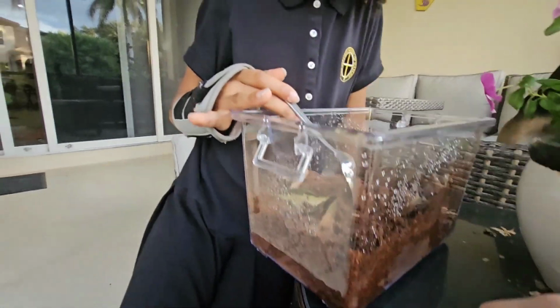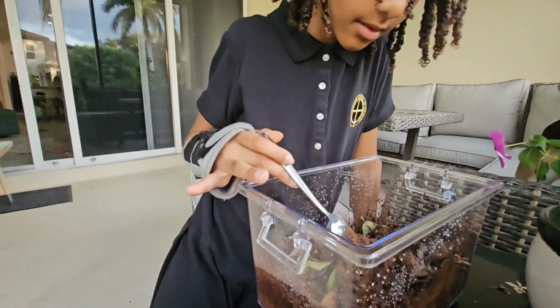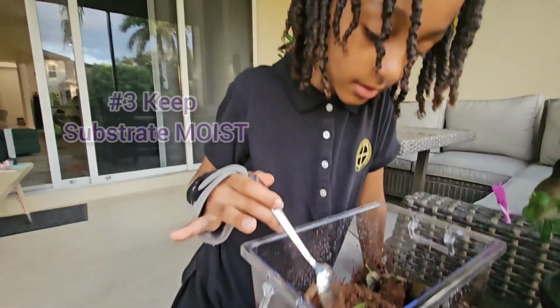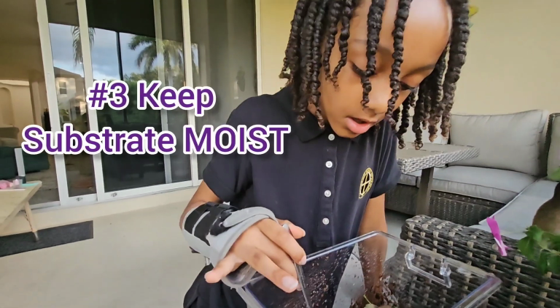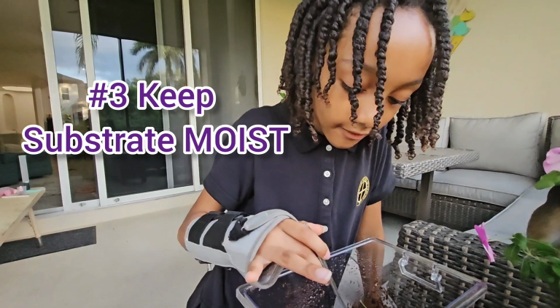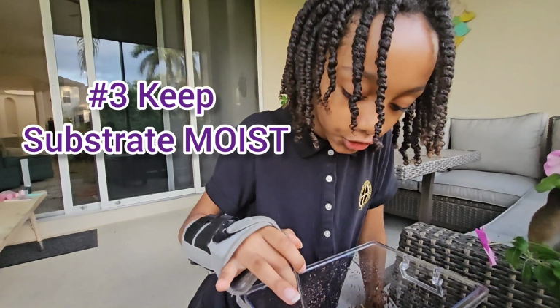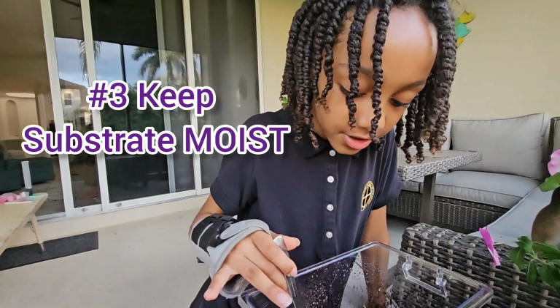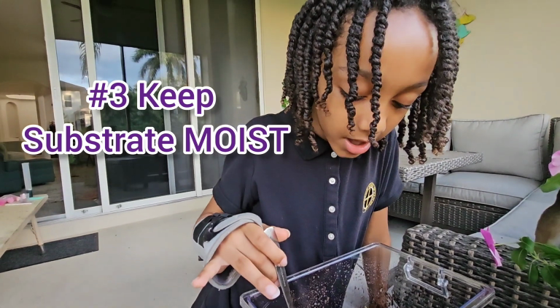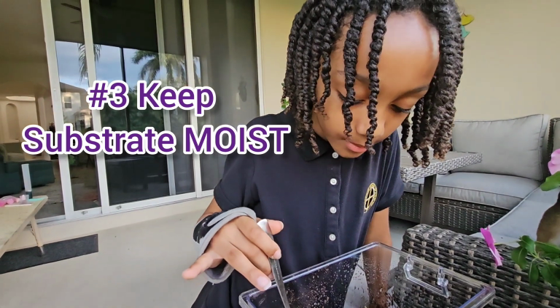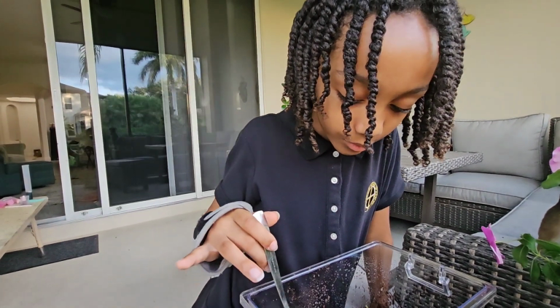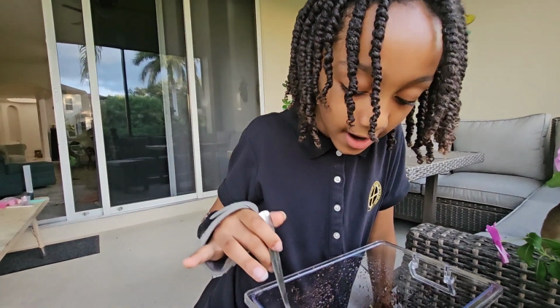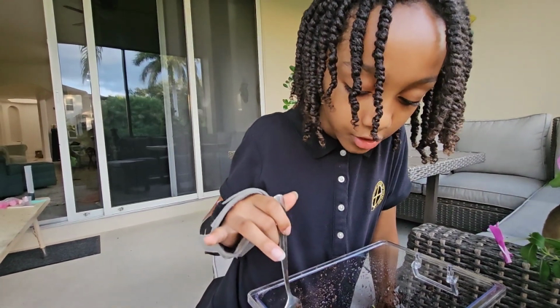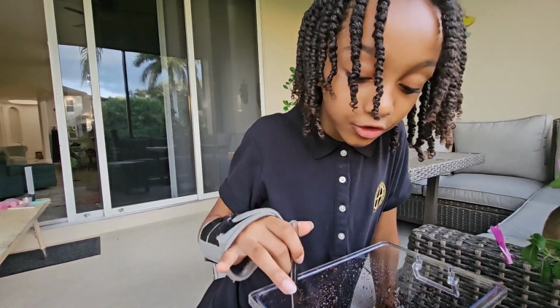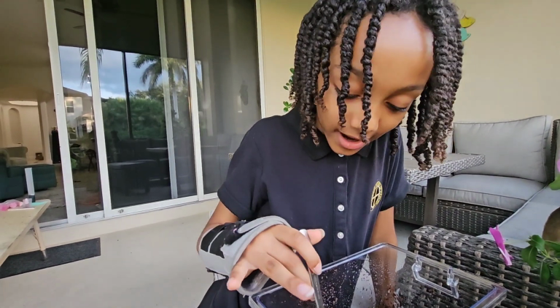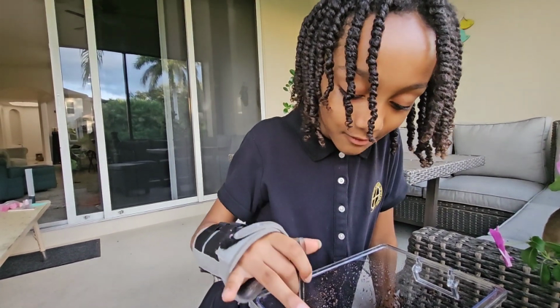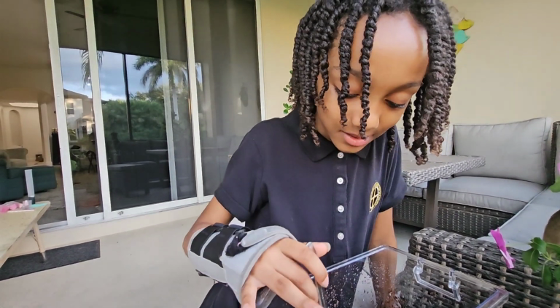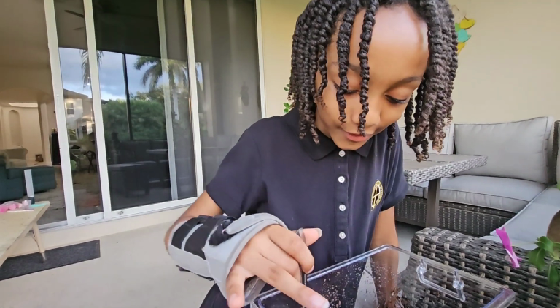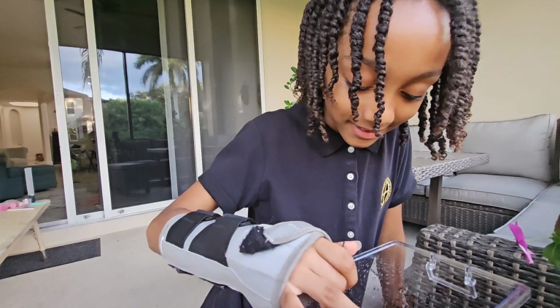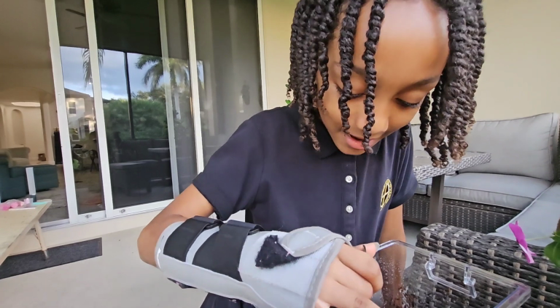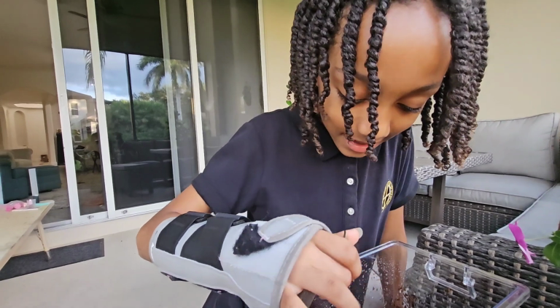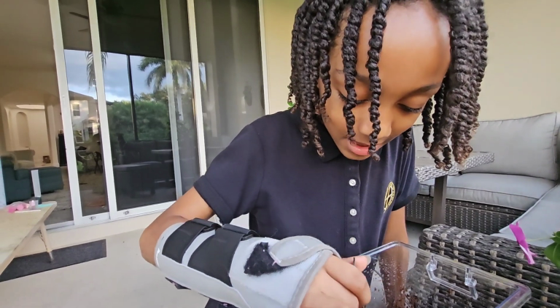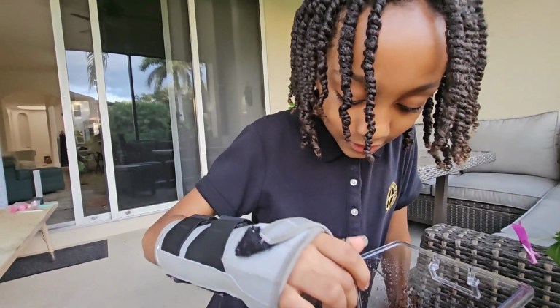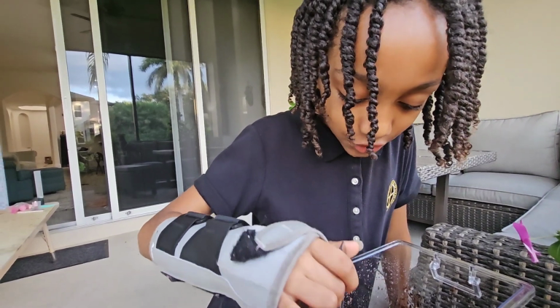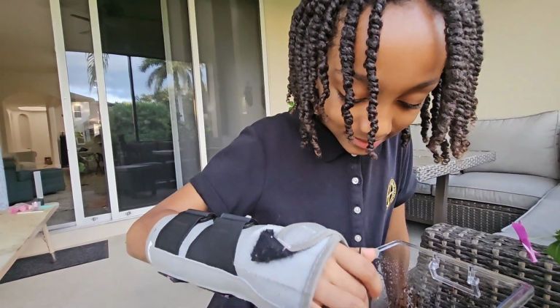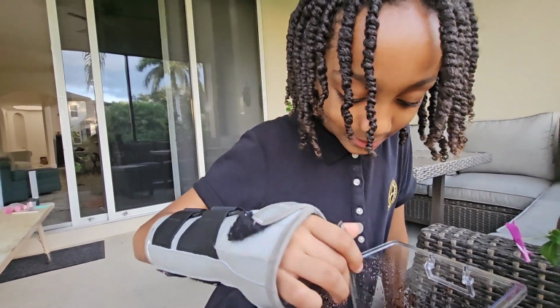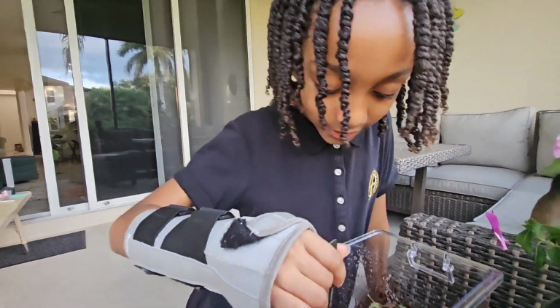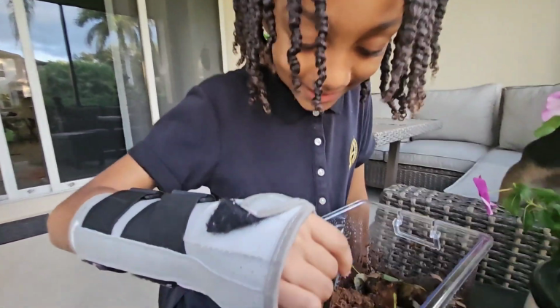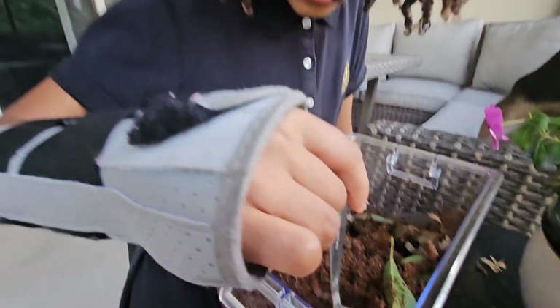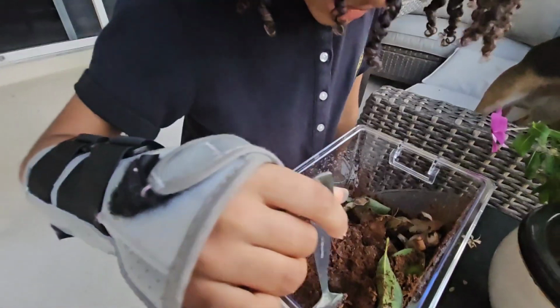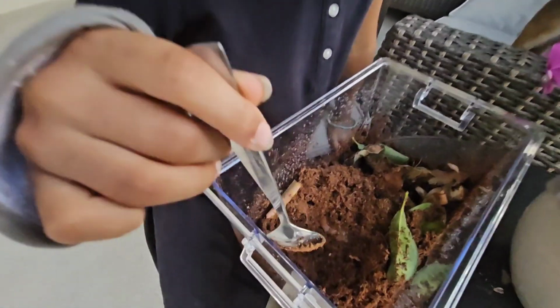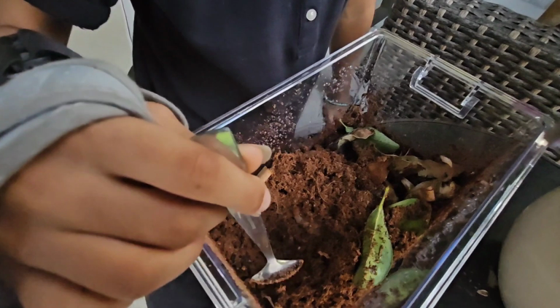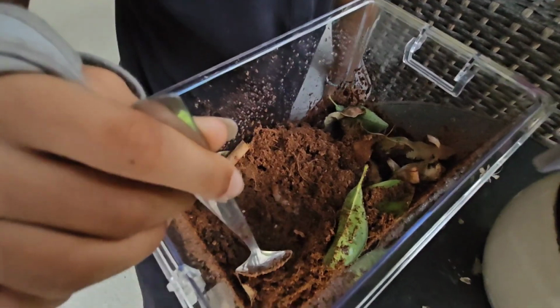You have to make sure you spritz it with some water every day. You have to spritz it — she said 'sprints' — you have to spray it with some water every day.